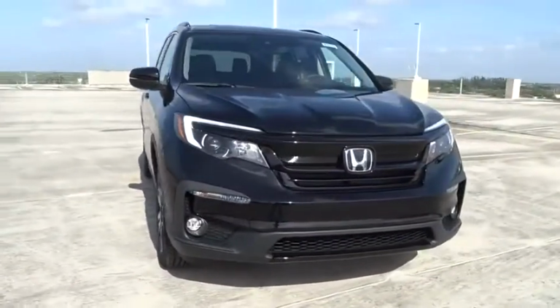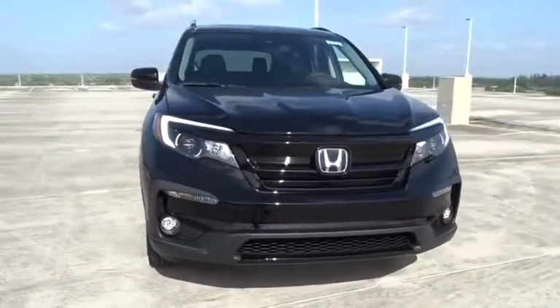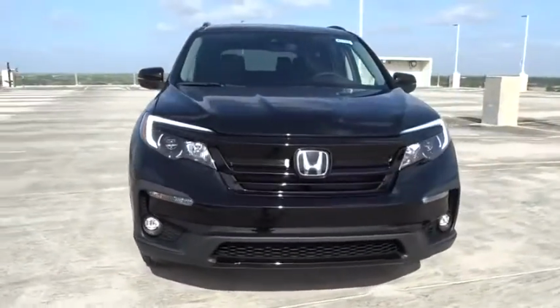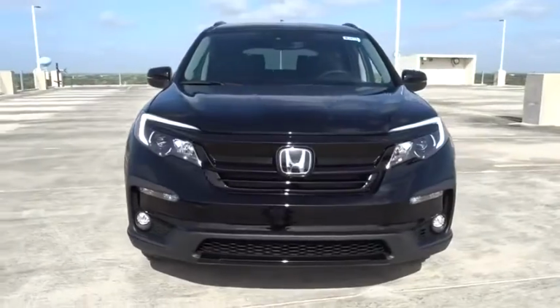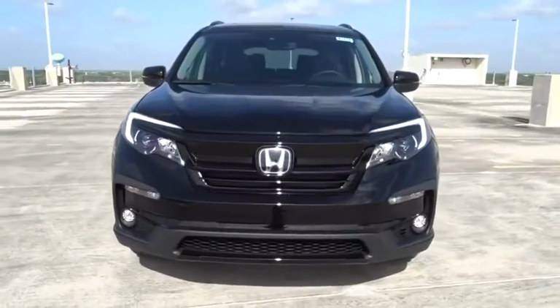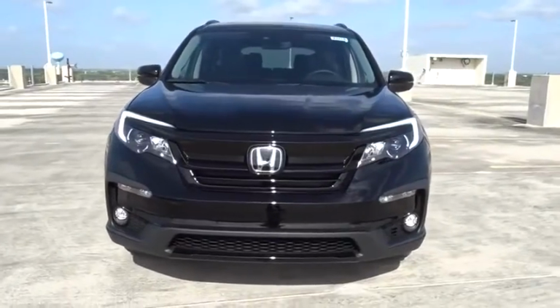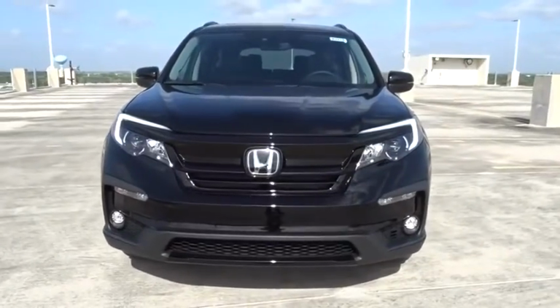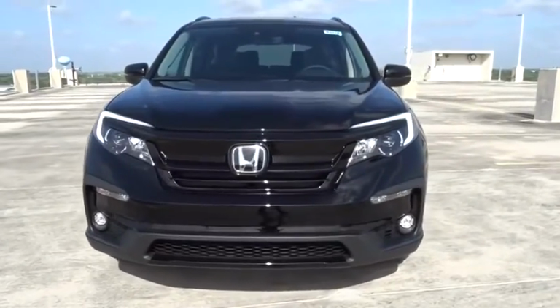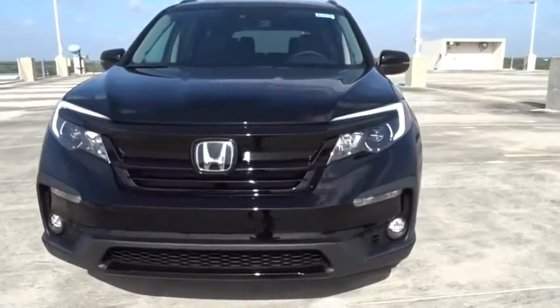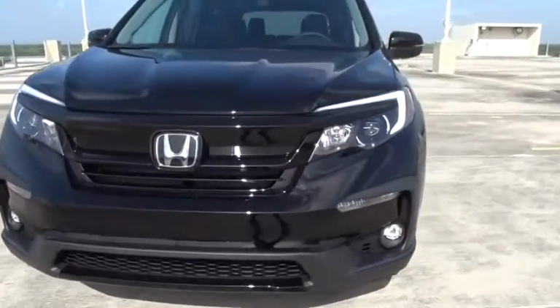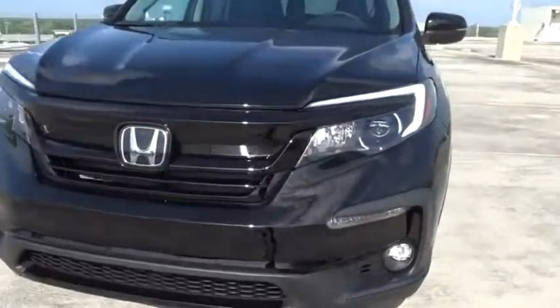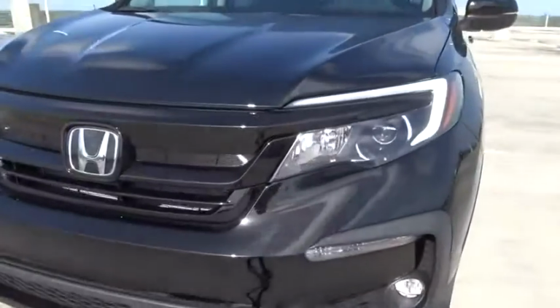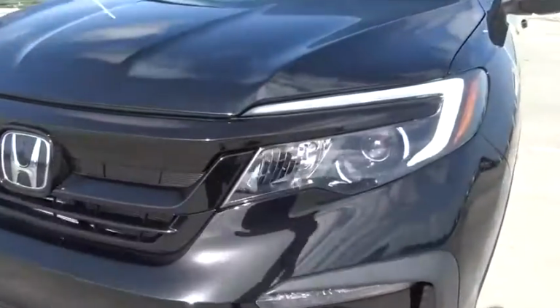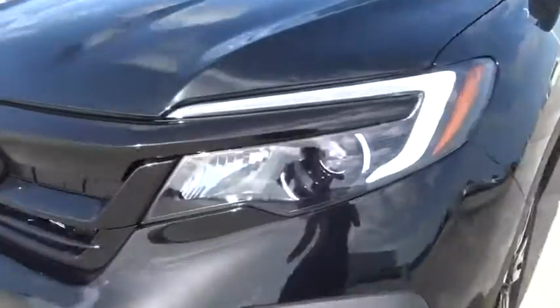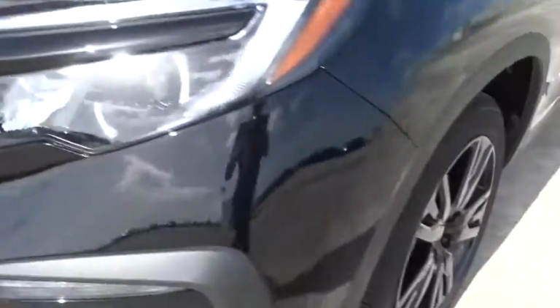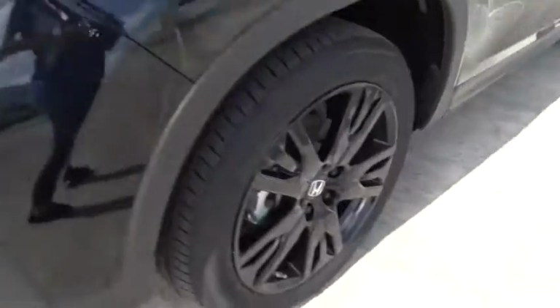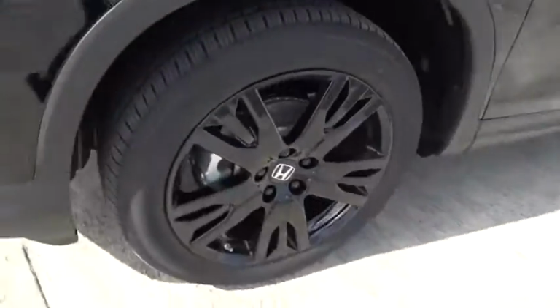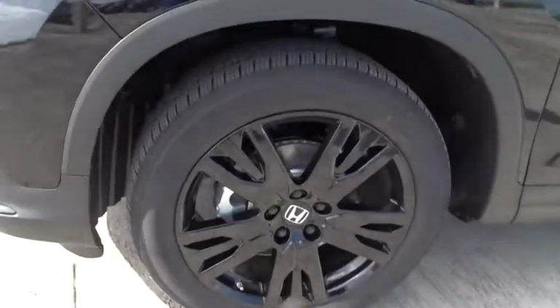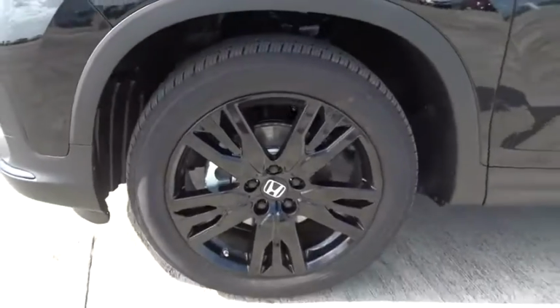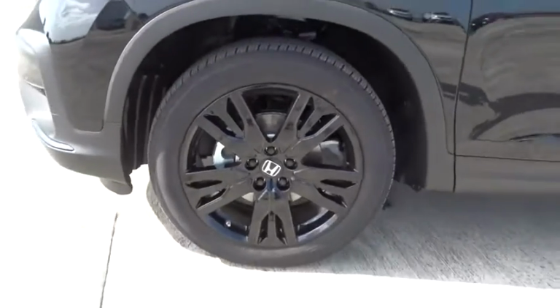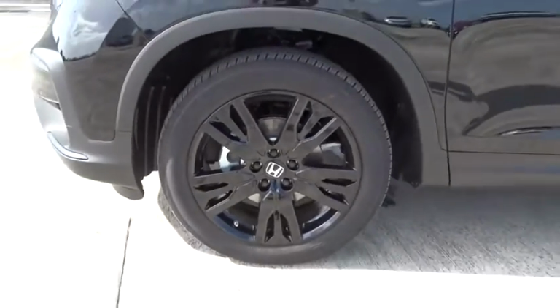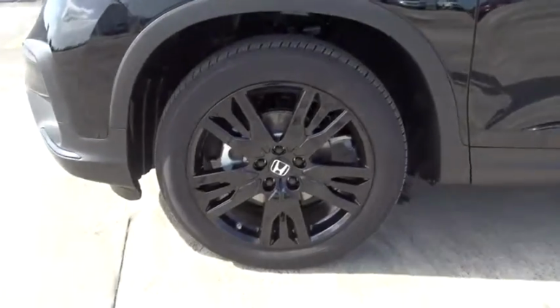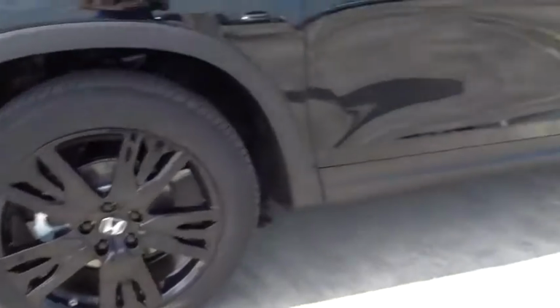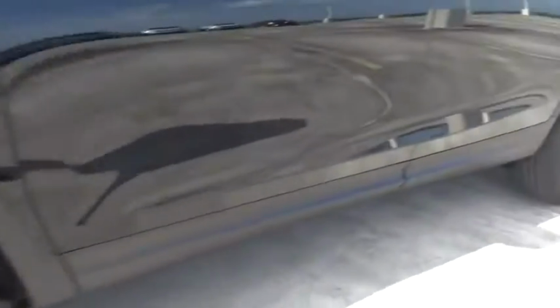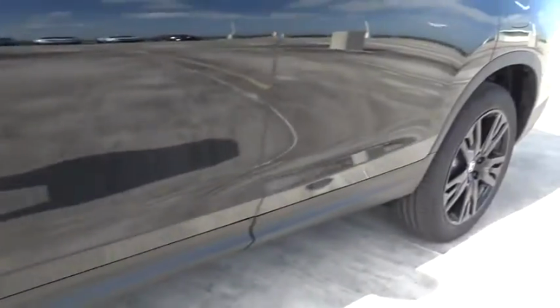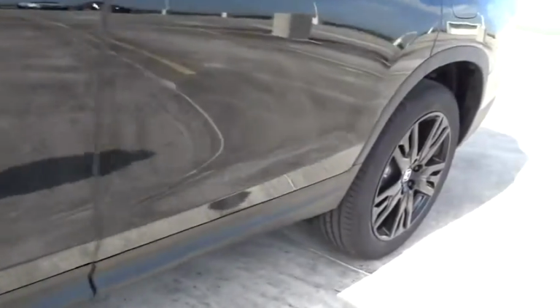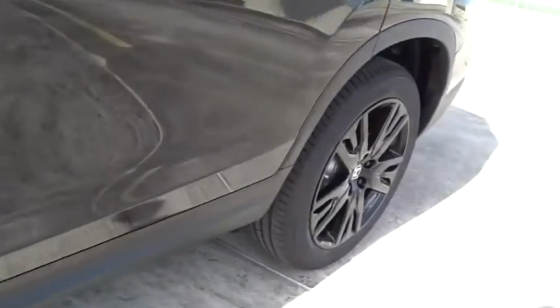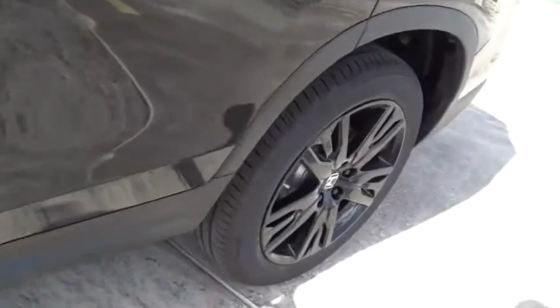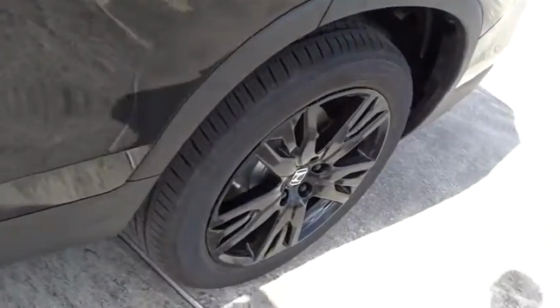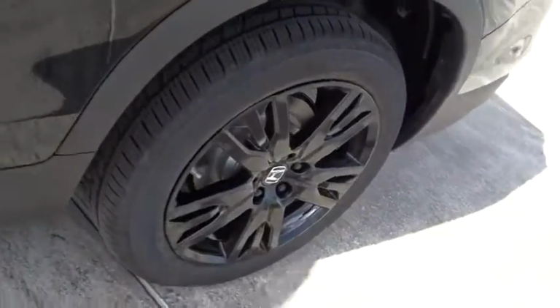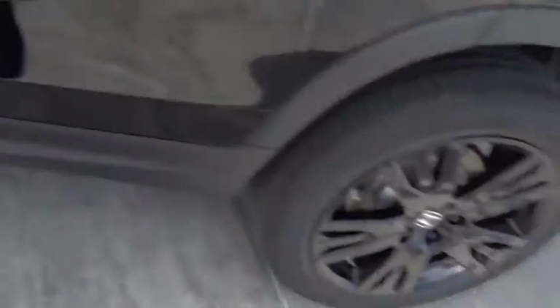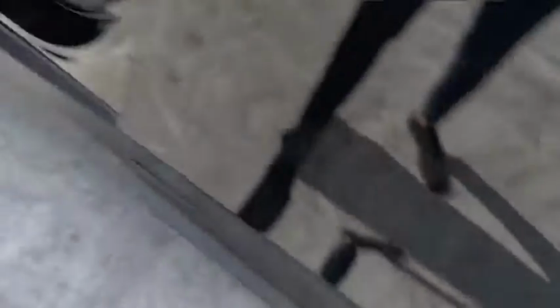Fog lamps, heated driver's seat, airbags, leather seats, tachometer, heated passenger seat, driver memory seats, power heated outside mirrors, remote window operation, rear spoiler.